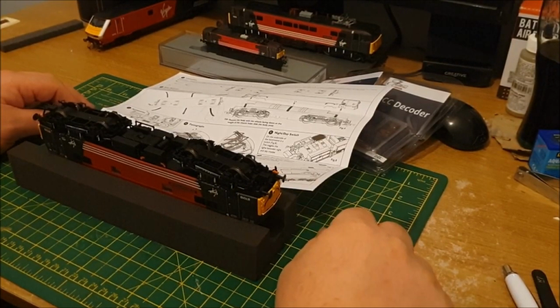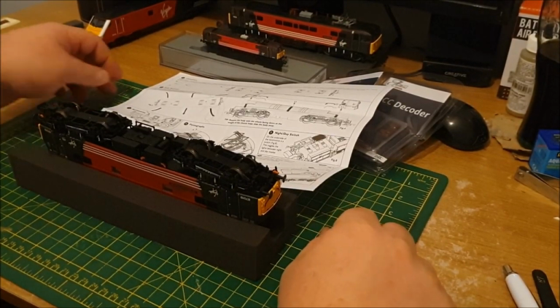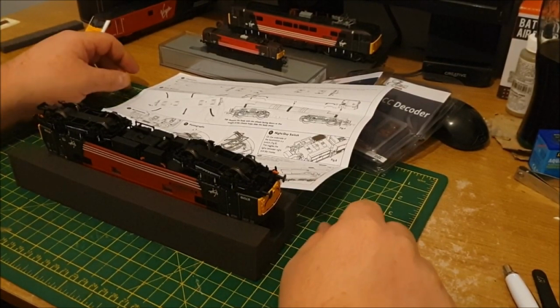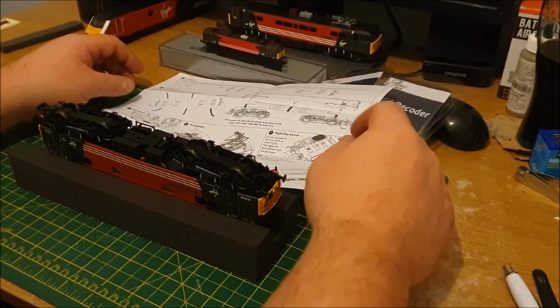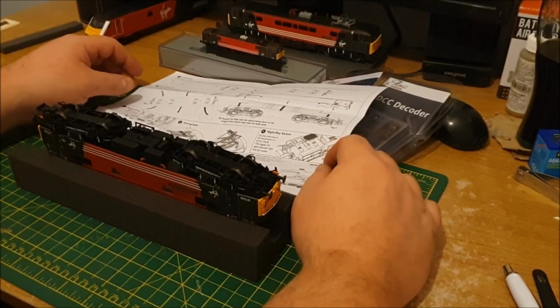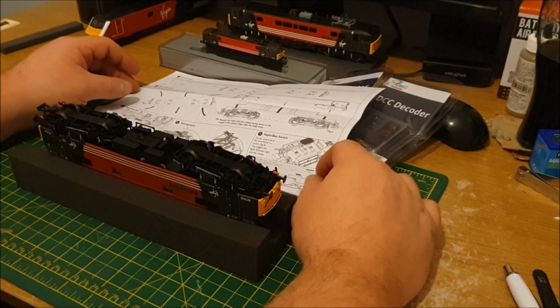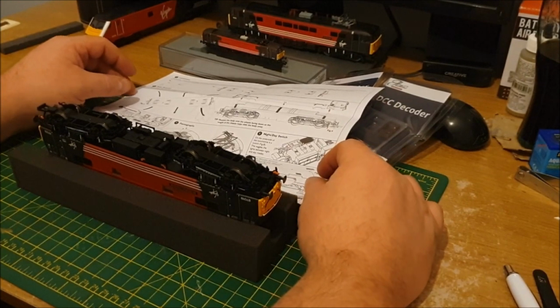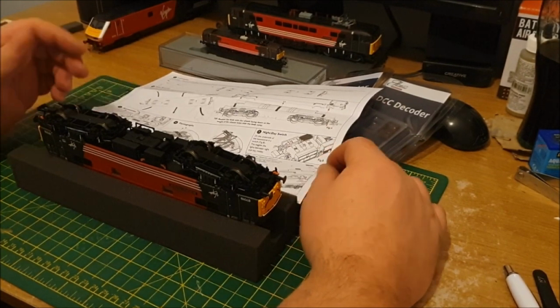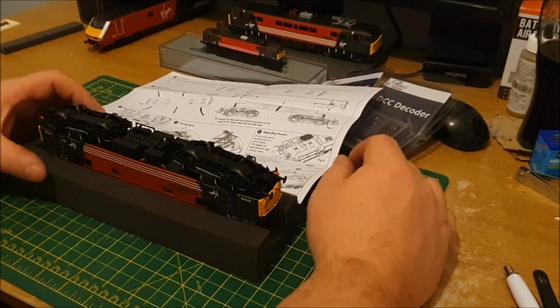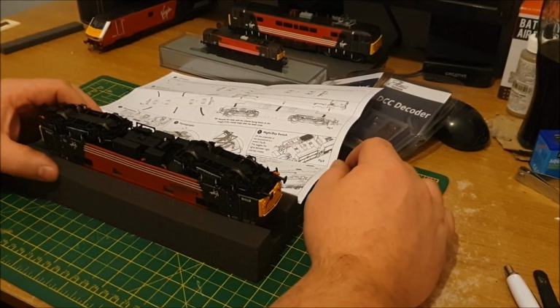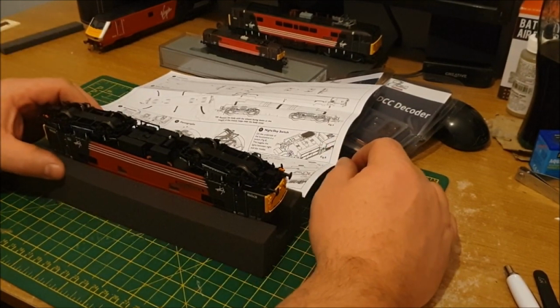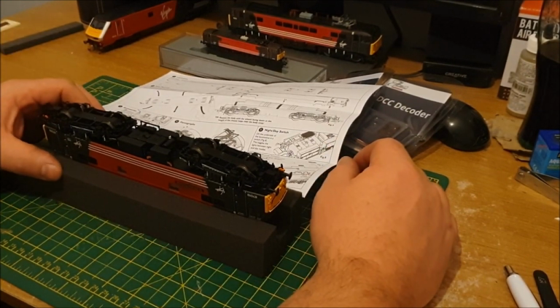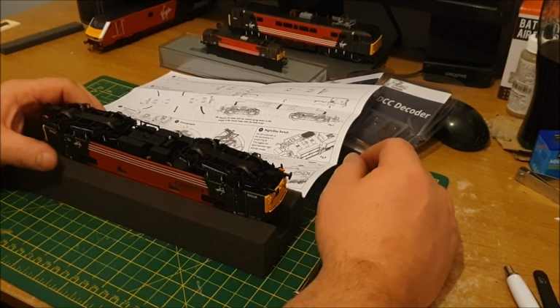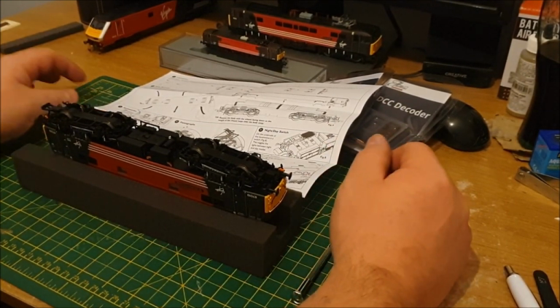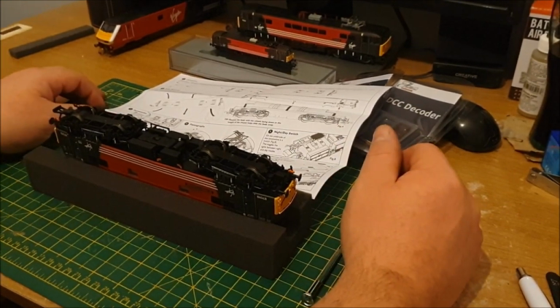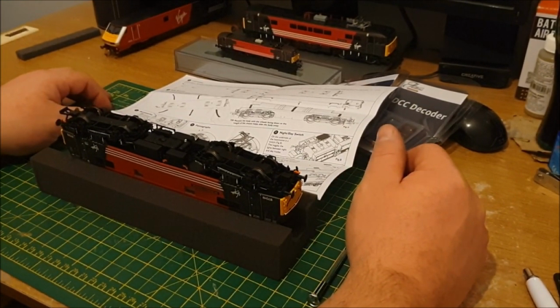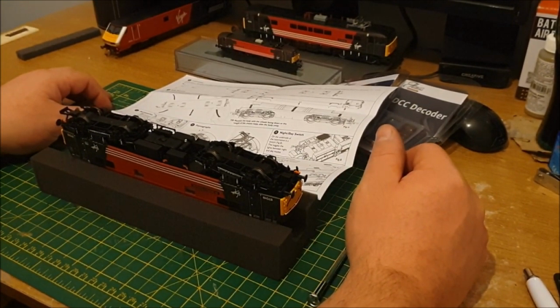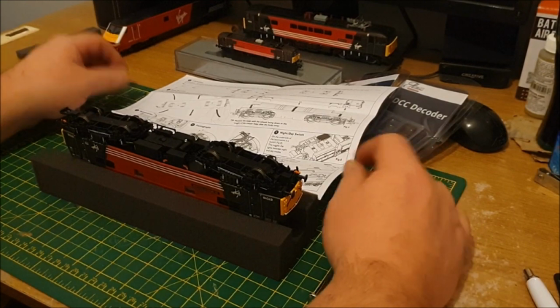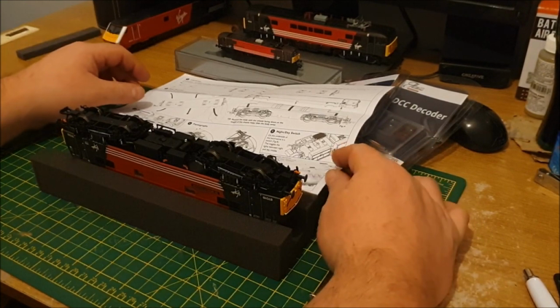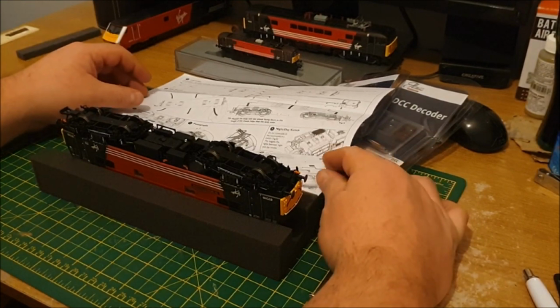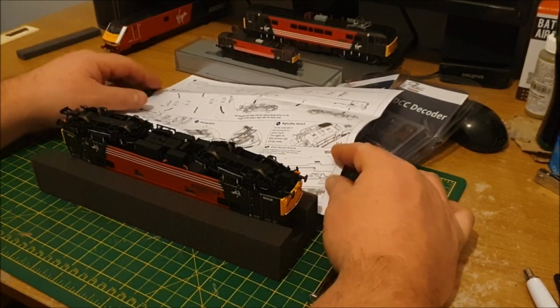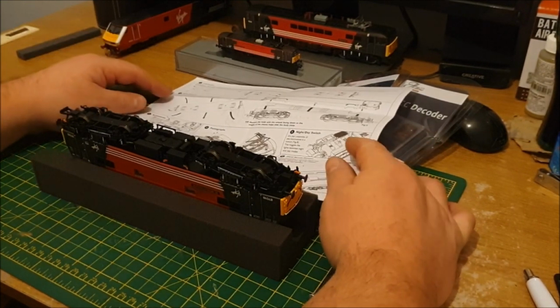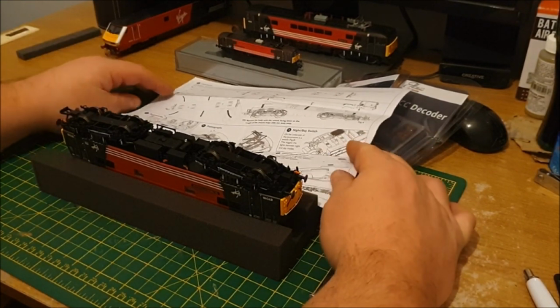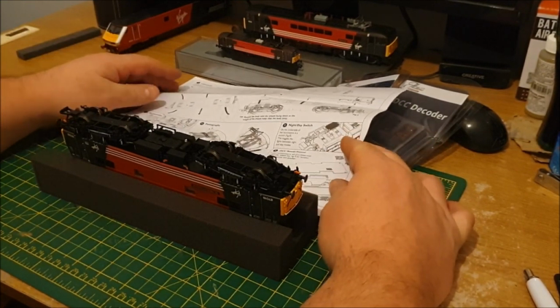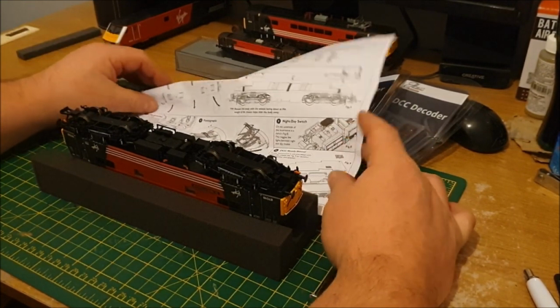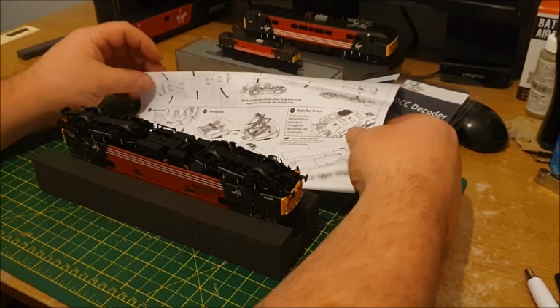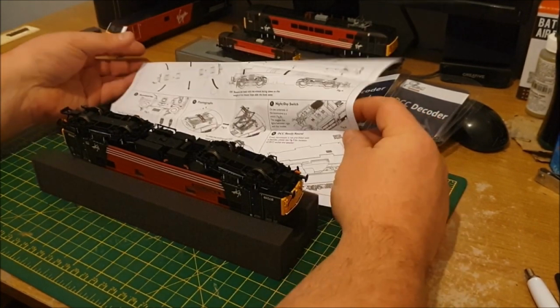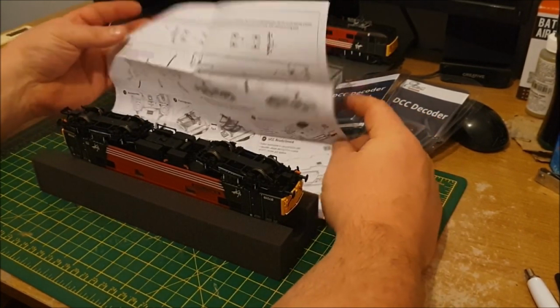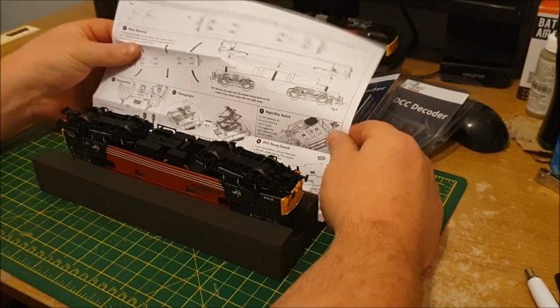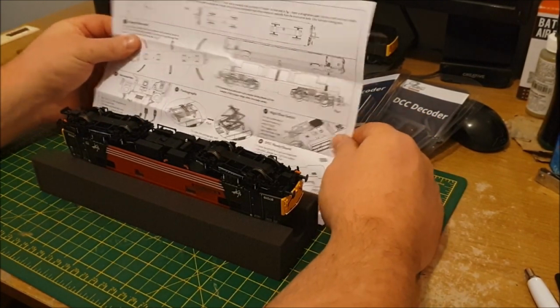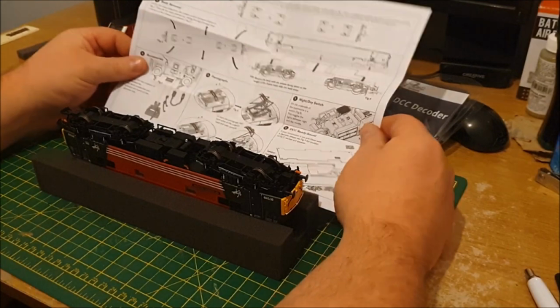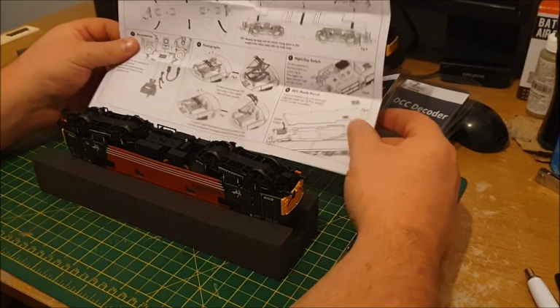Hello YouTube, I'm back with the Hornby Class 87. I'm going to hopefully fit a decoder in it, so I'm just going to do a little video on how to do it.